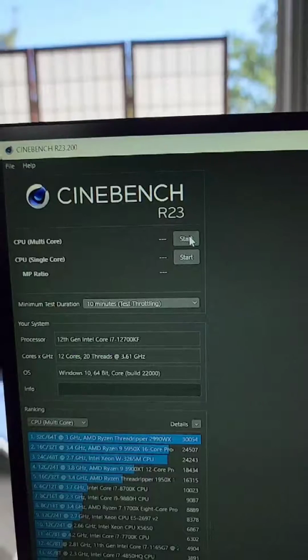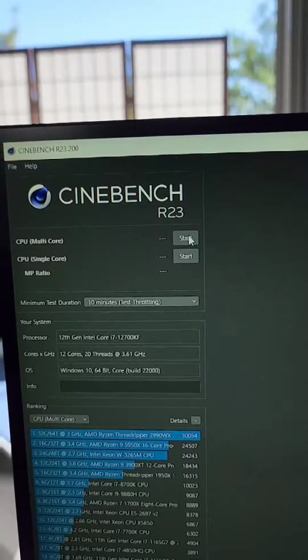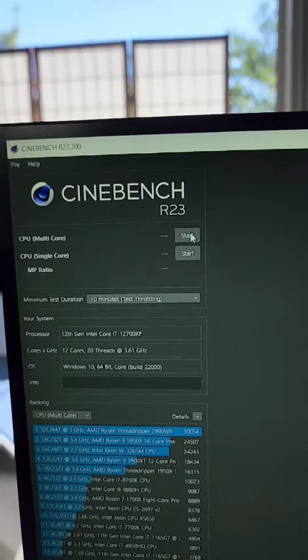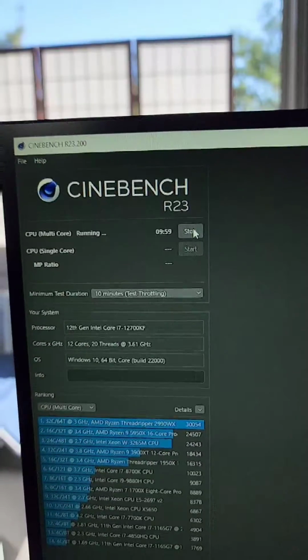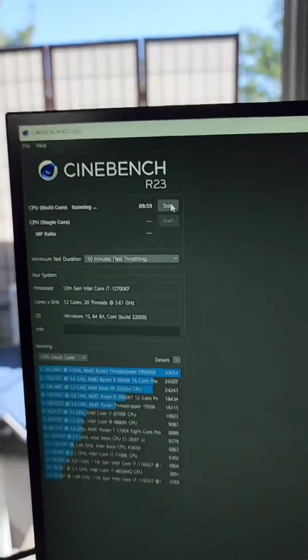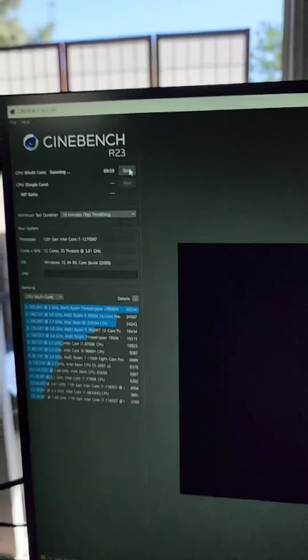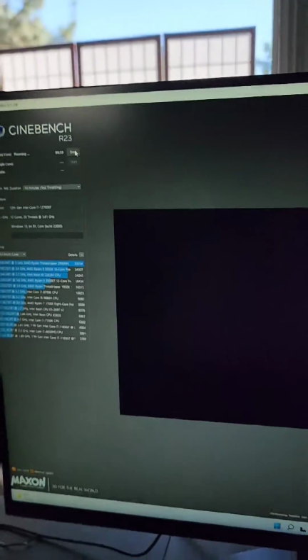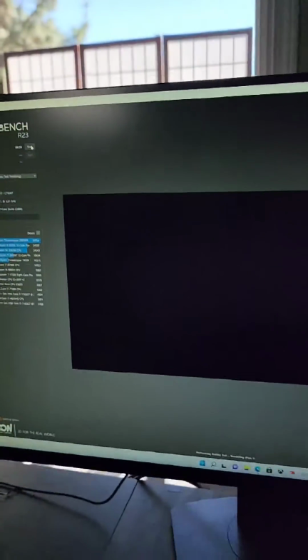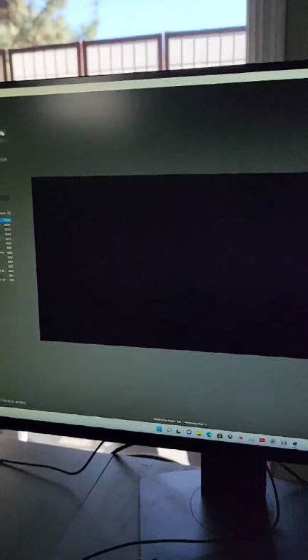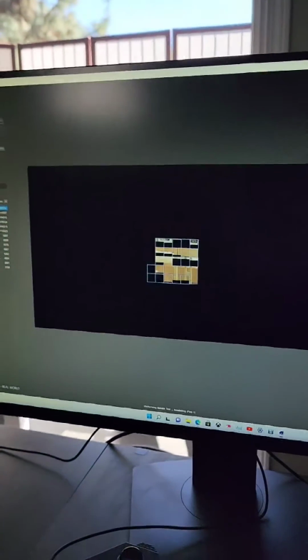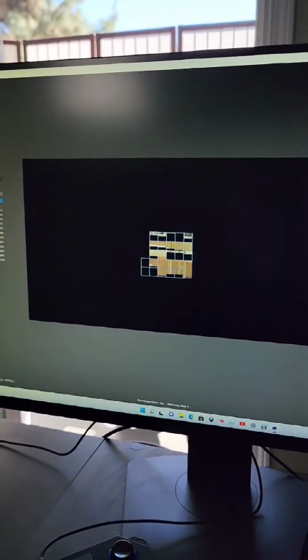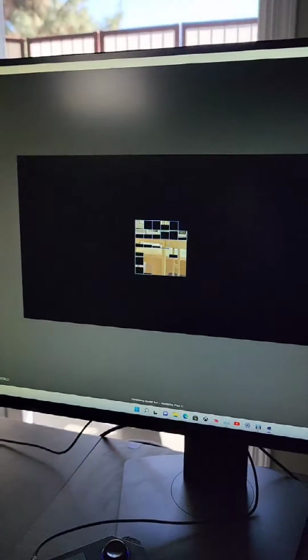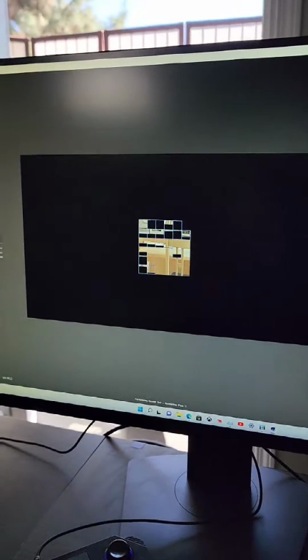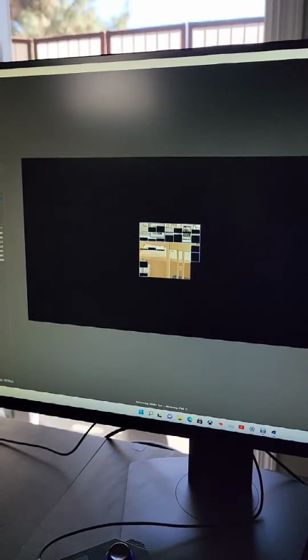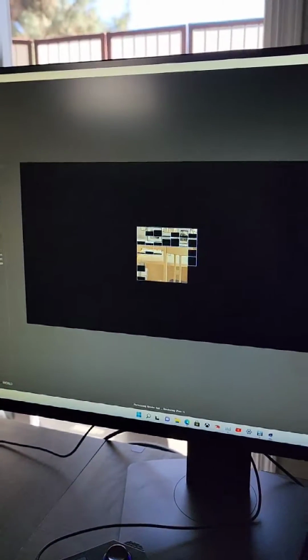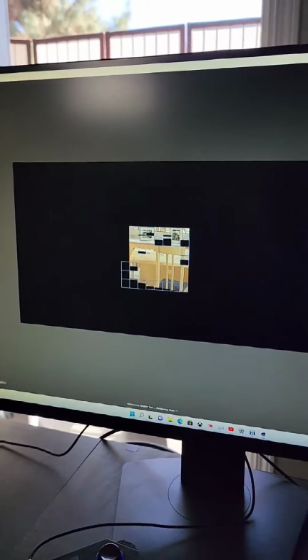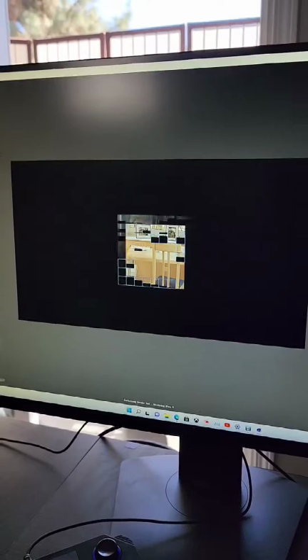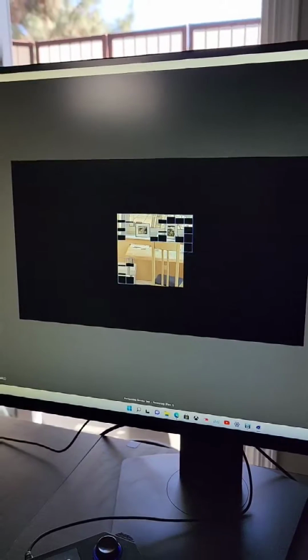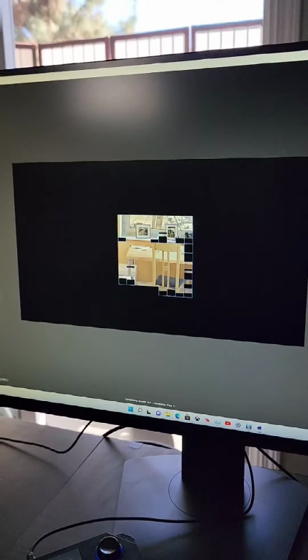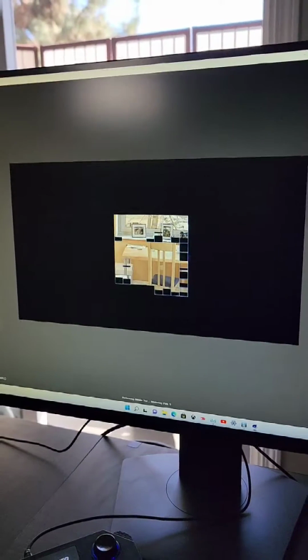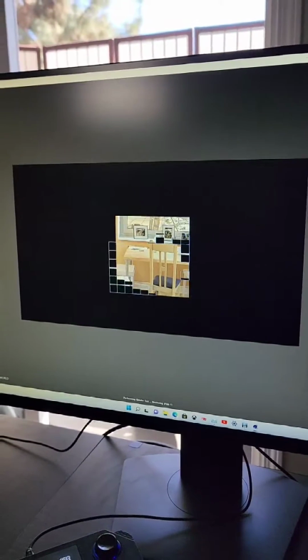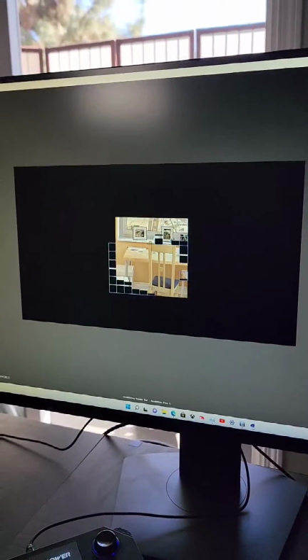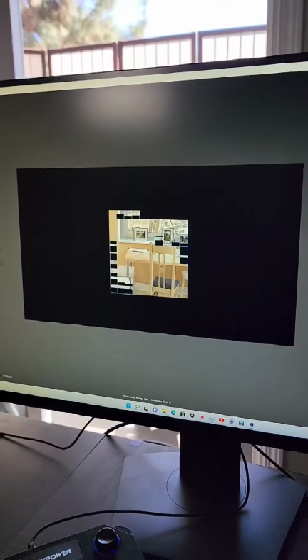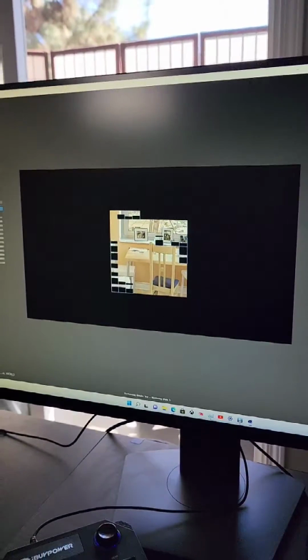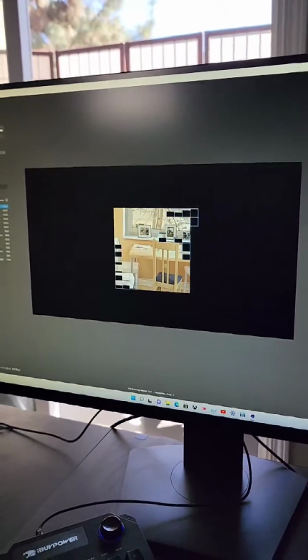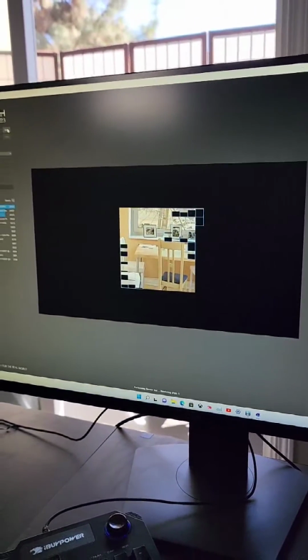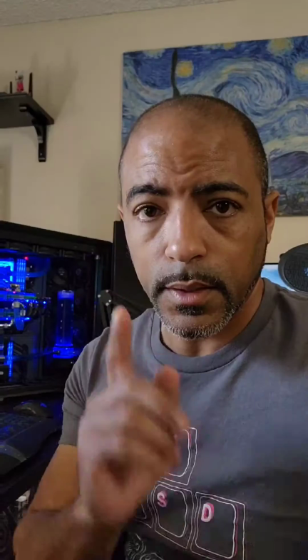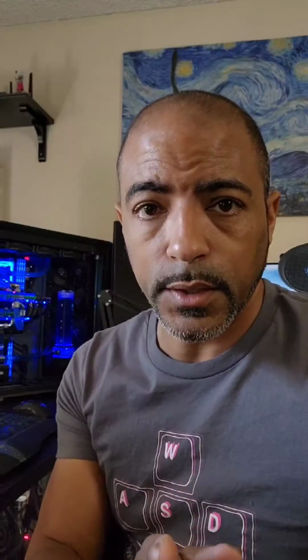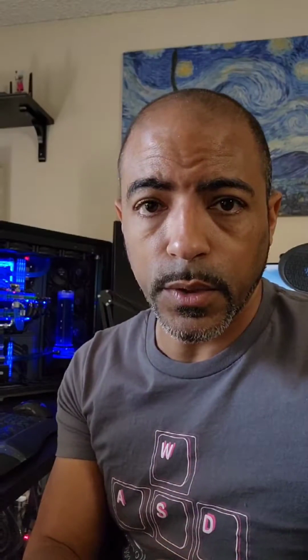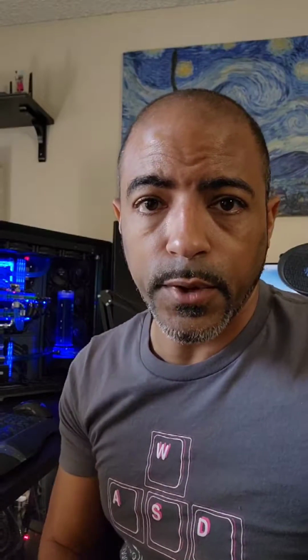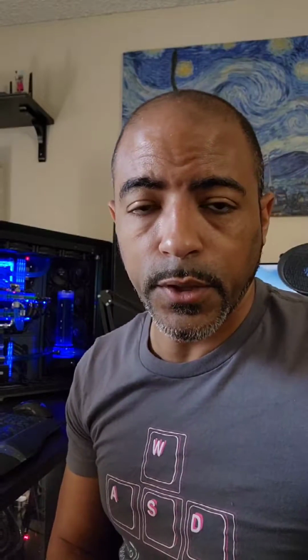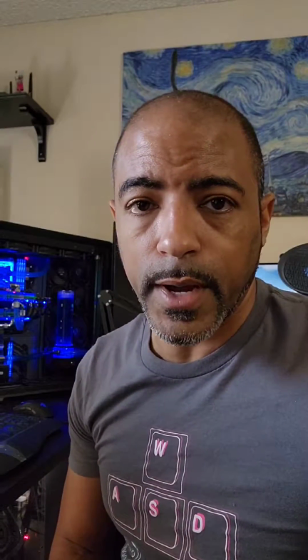And here we go — the start of something. Is it going to be good, bad, ugly, spectacular? We'll find out. Is it going to thermally throttle?